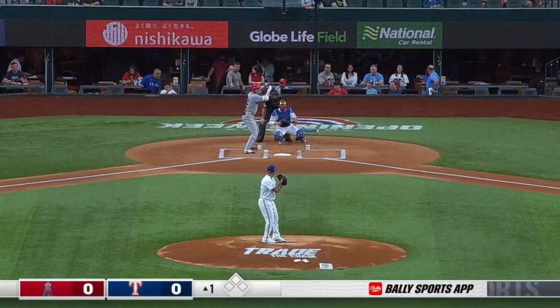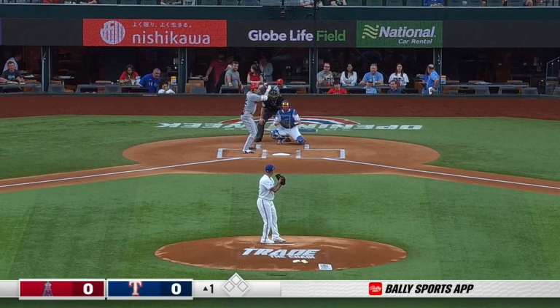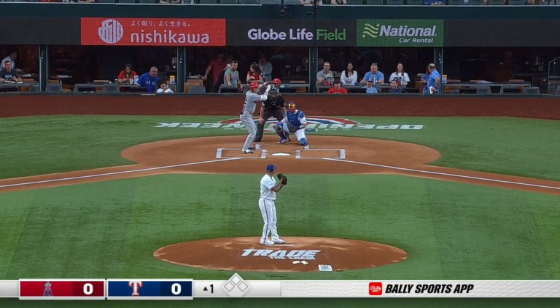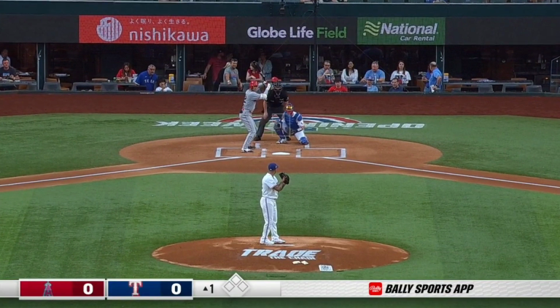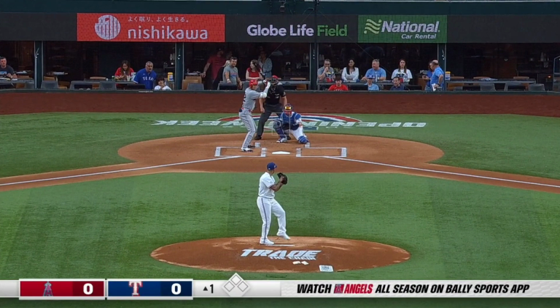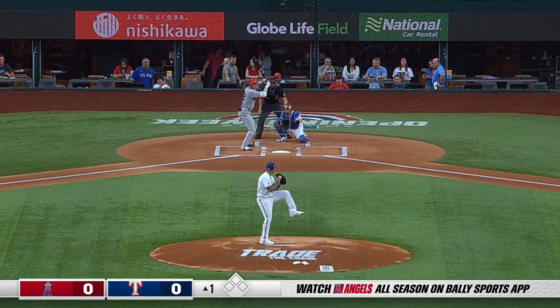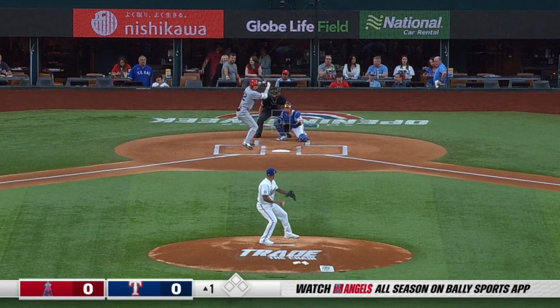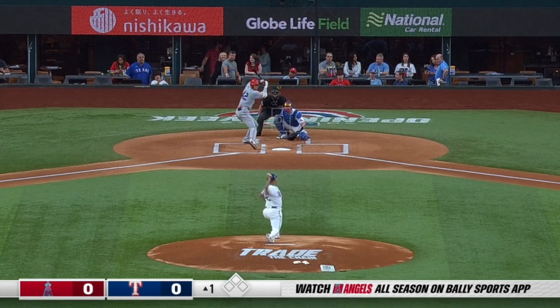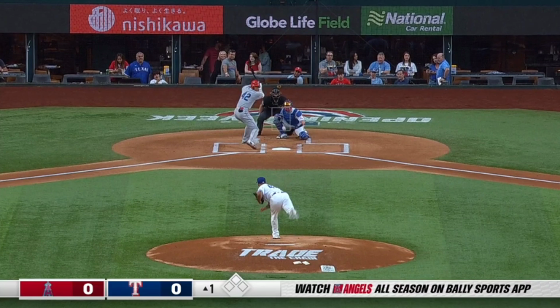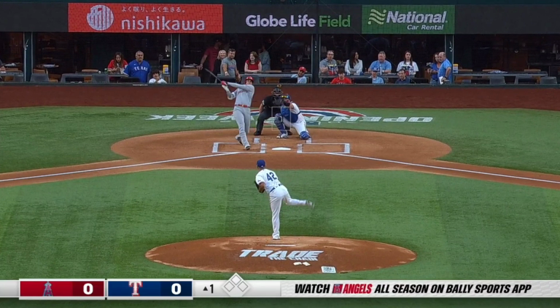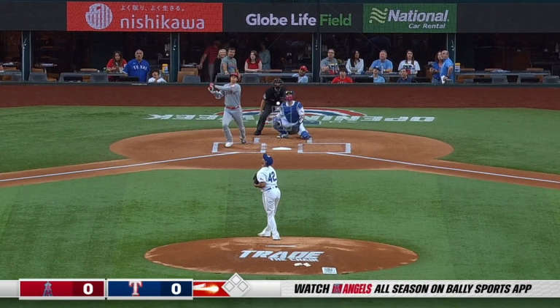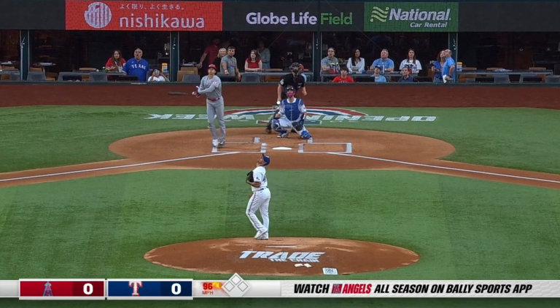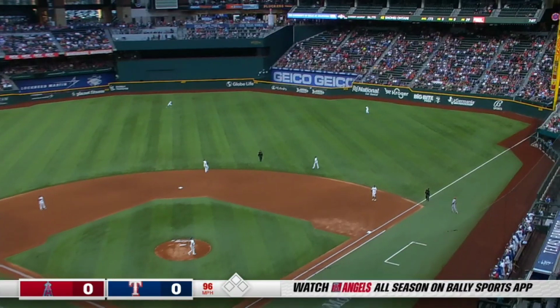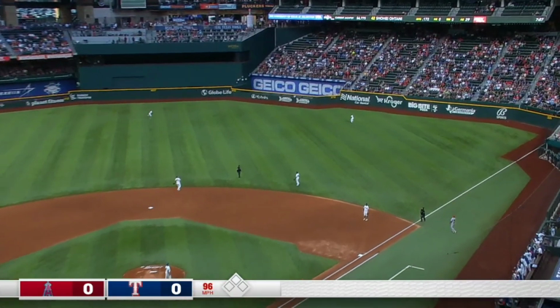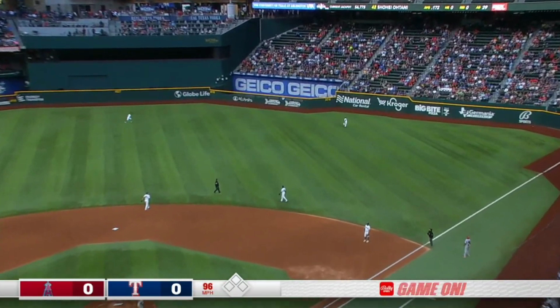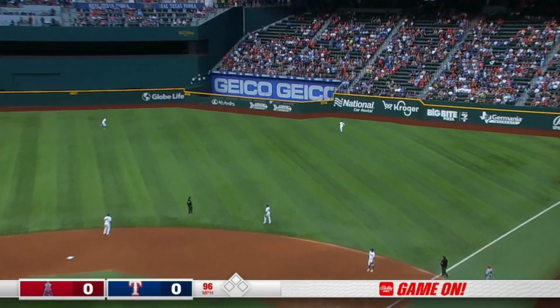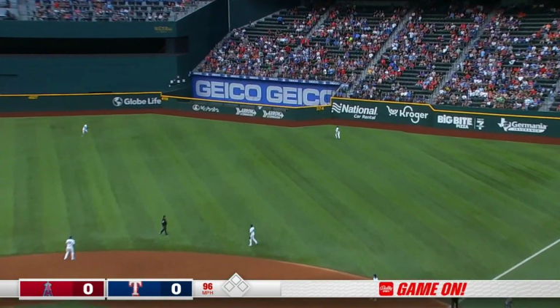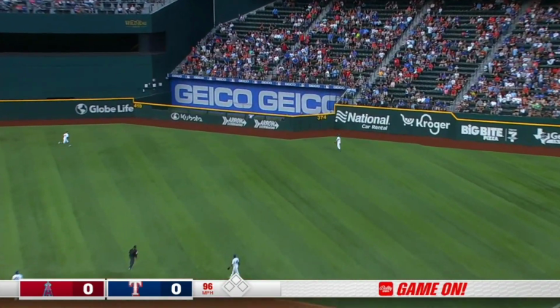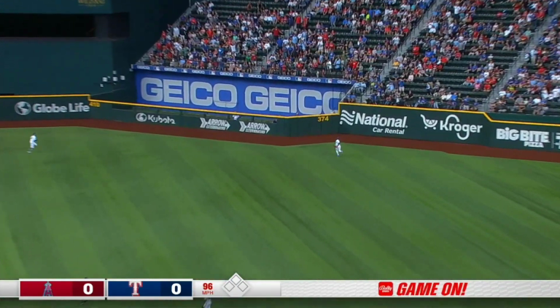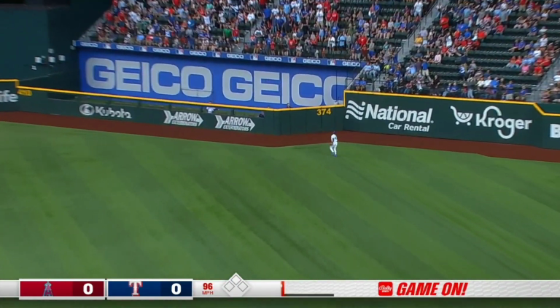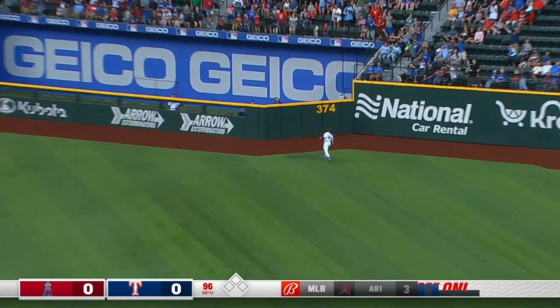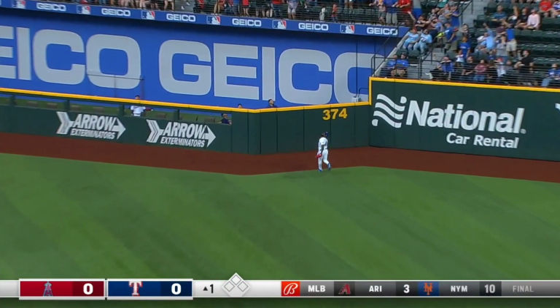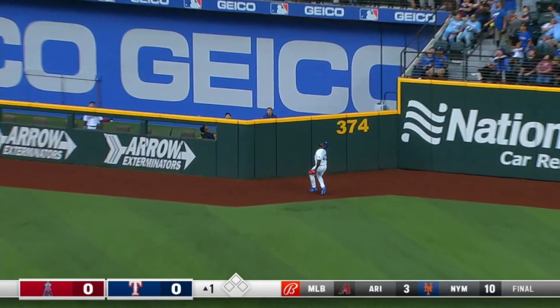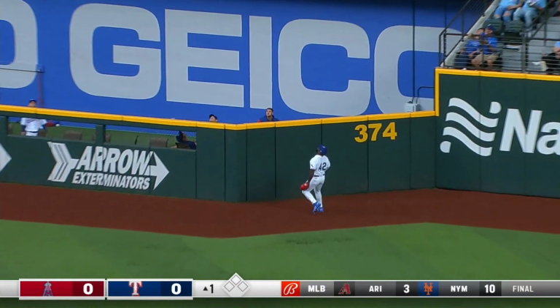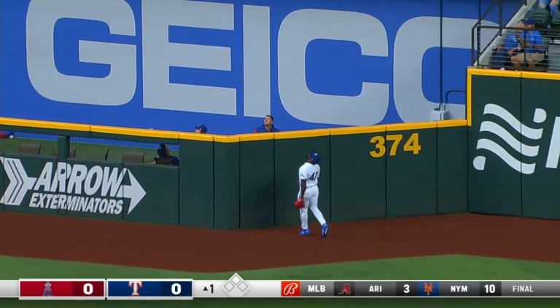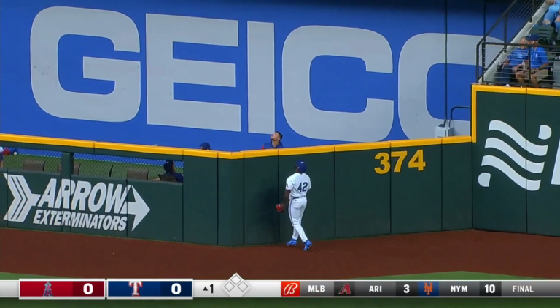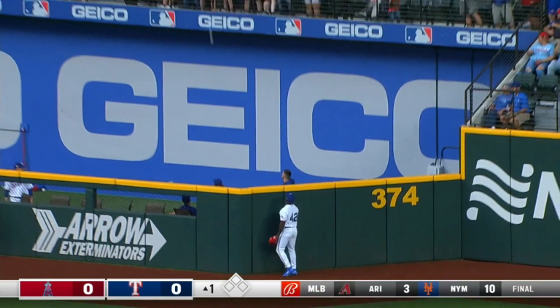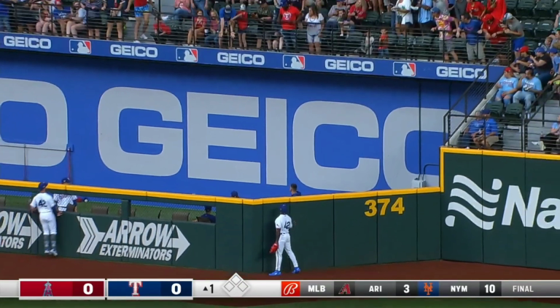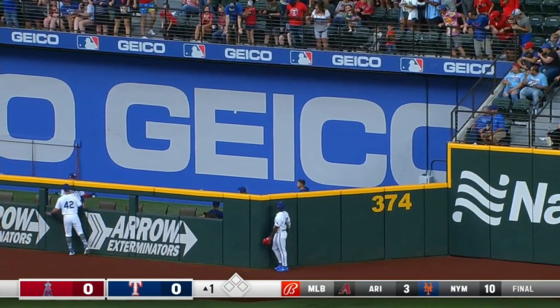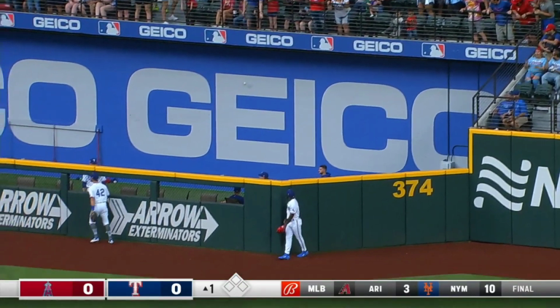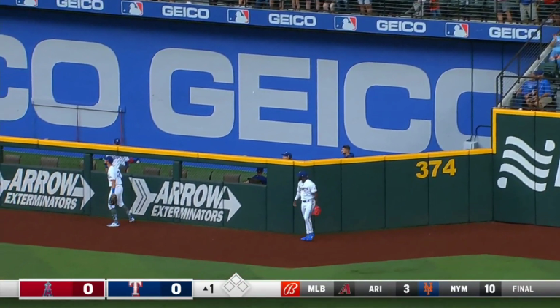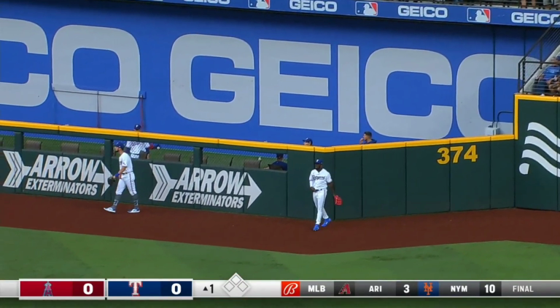Jackie Robinson Day. Great to have you with us tonight. Underway in Arlington. Shohei takes the first pitch and sends it deep to right field. Garcia drifting and it's gone!